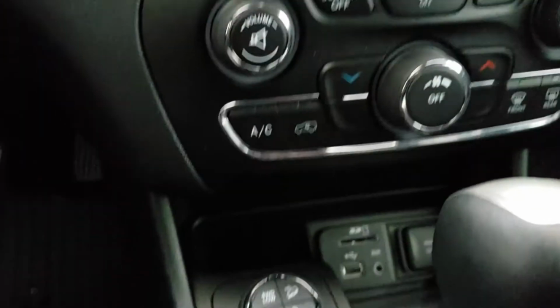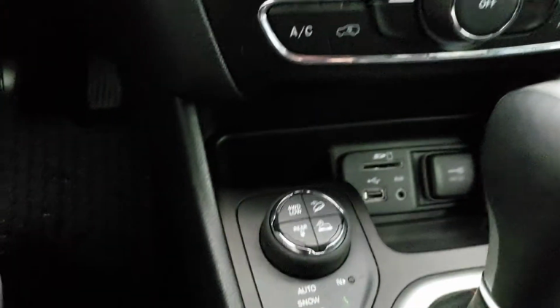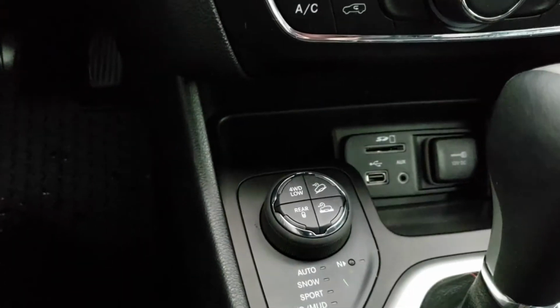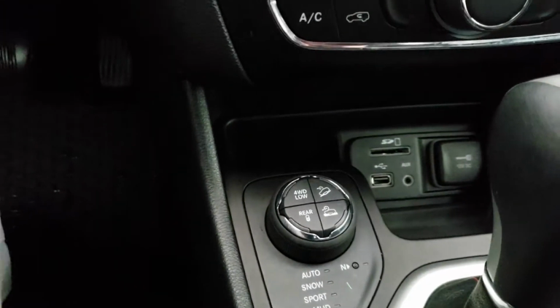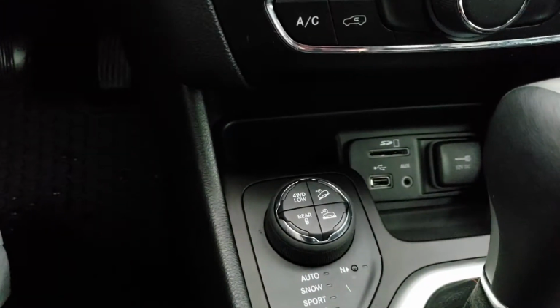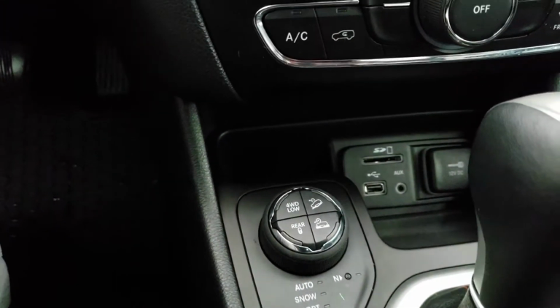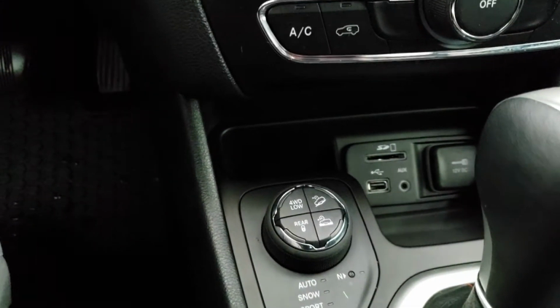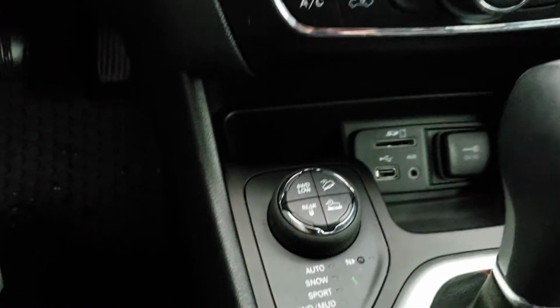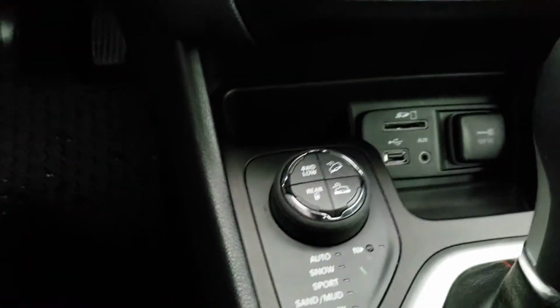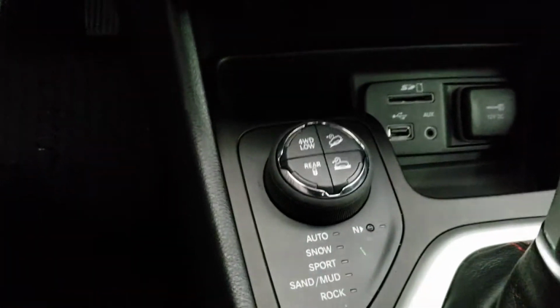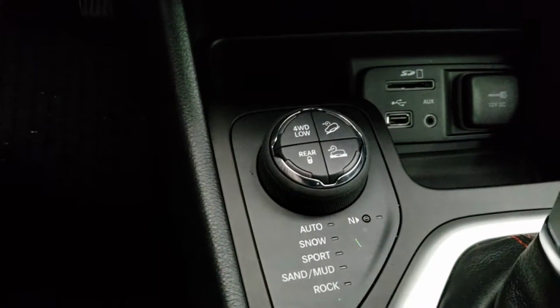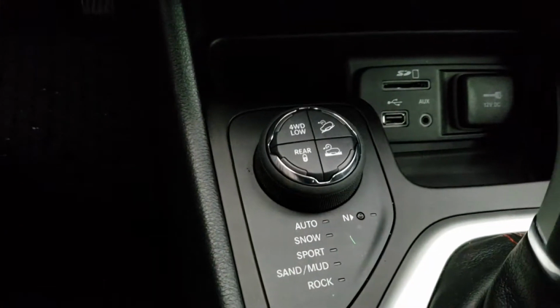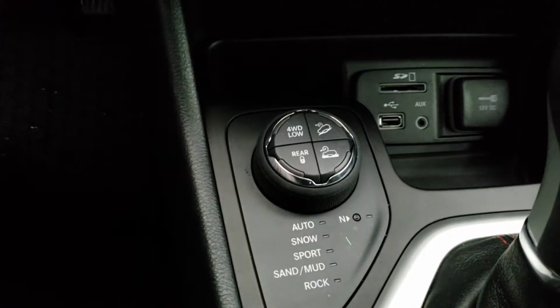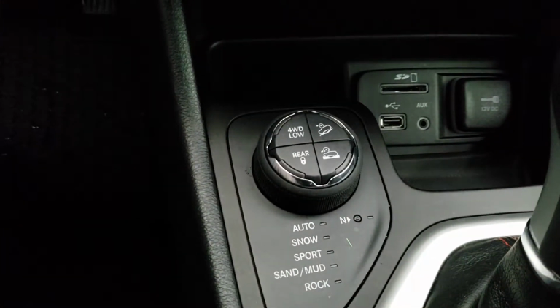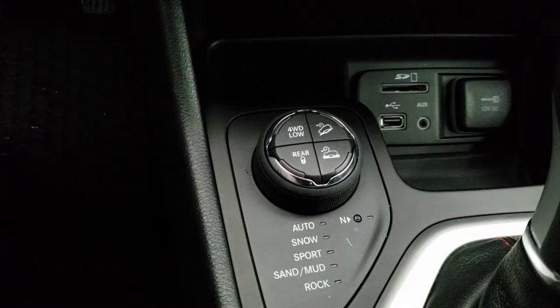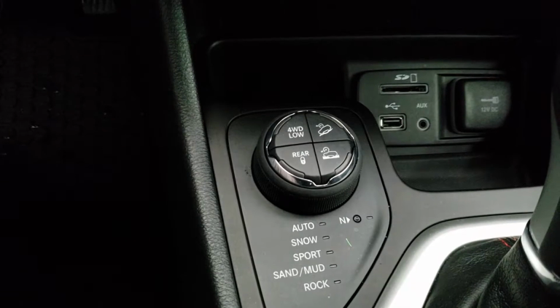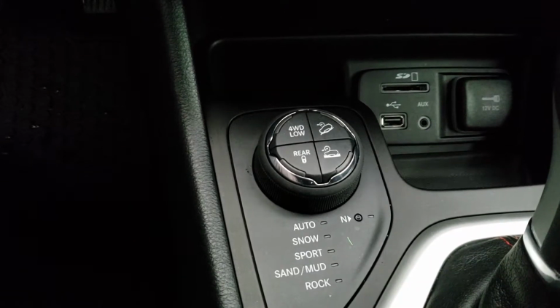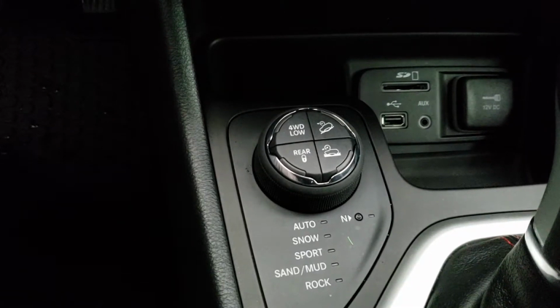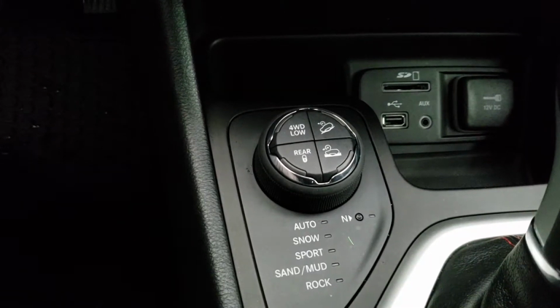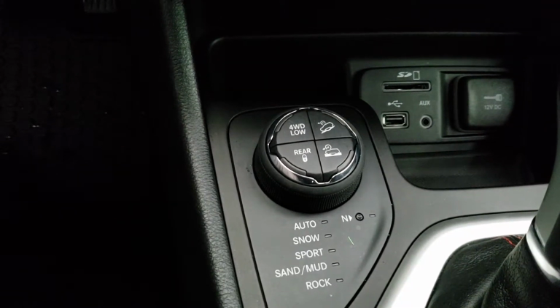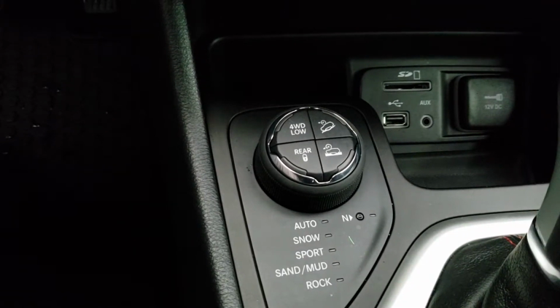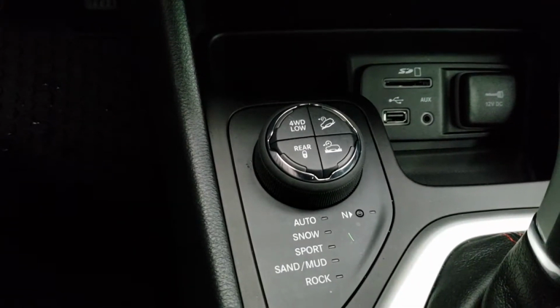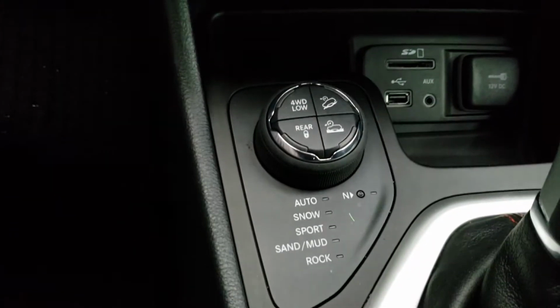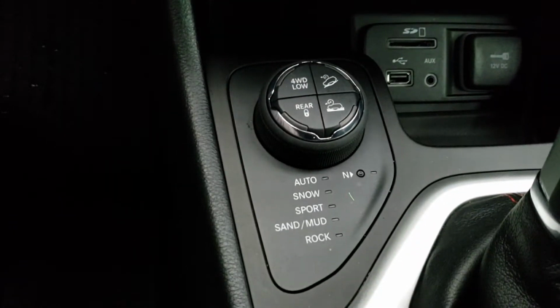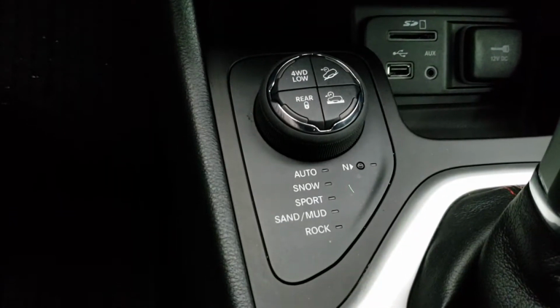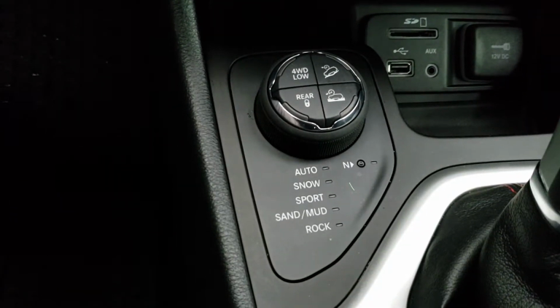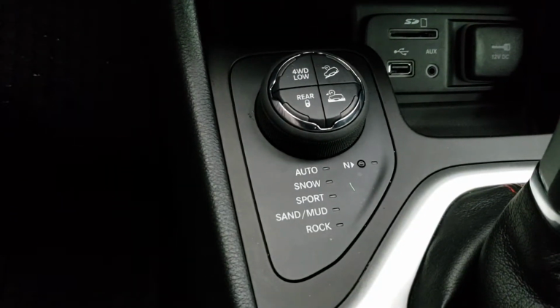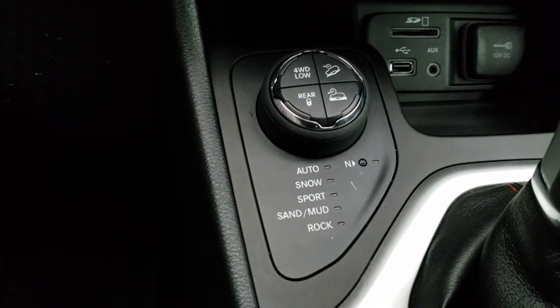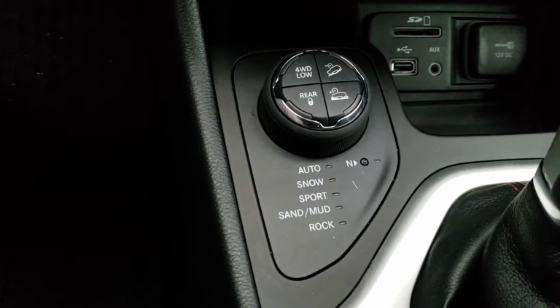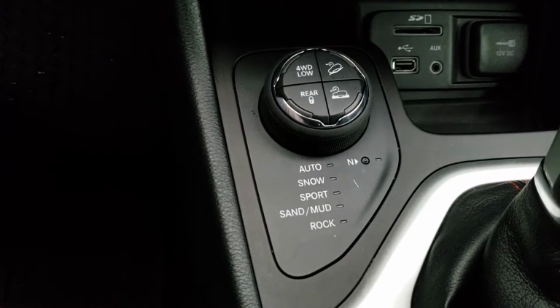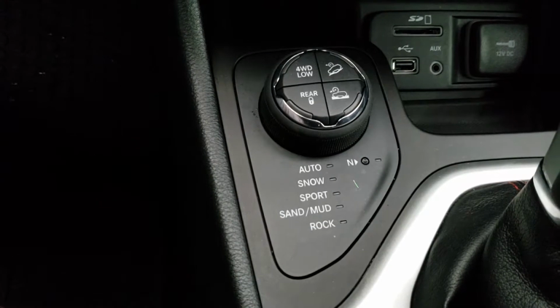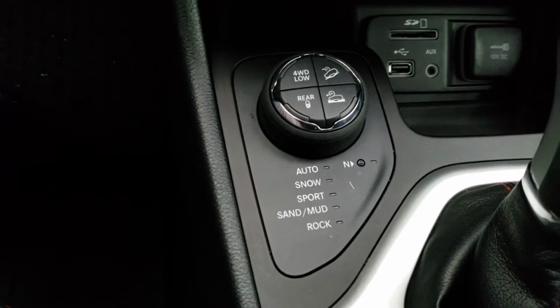Down over here you have your four-wheel drive modes. So you have your four-wheel drive low, you have your rear, you have your auto, snow, sports, sand, mud and rock.